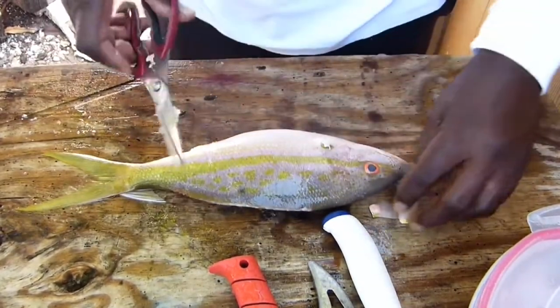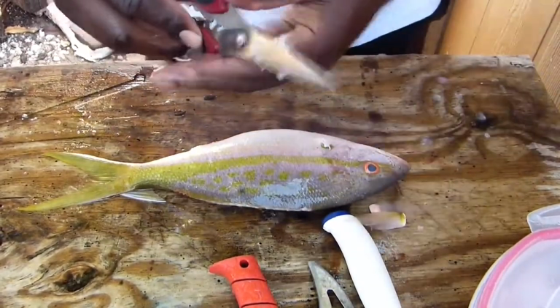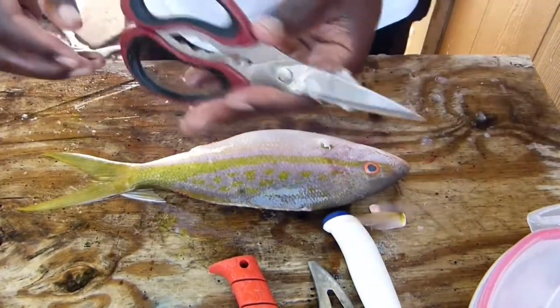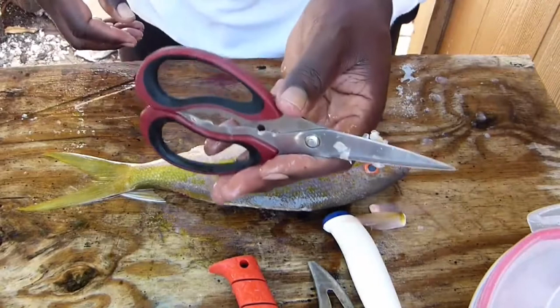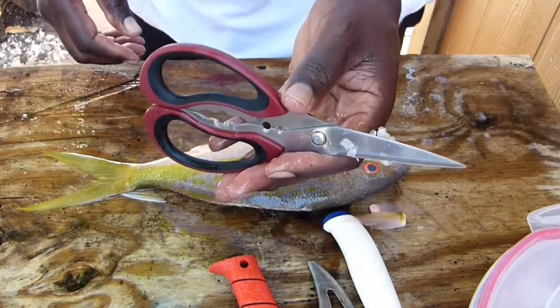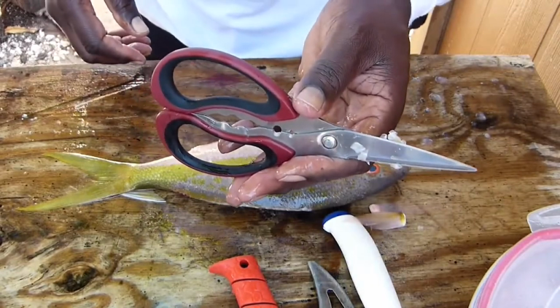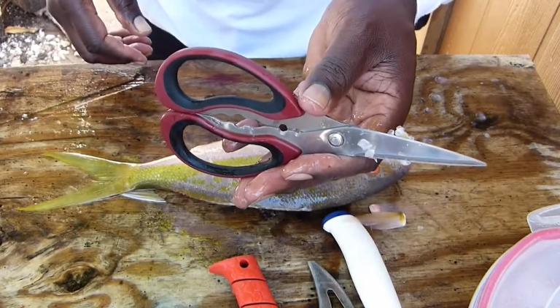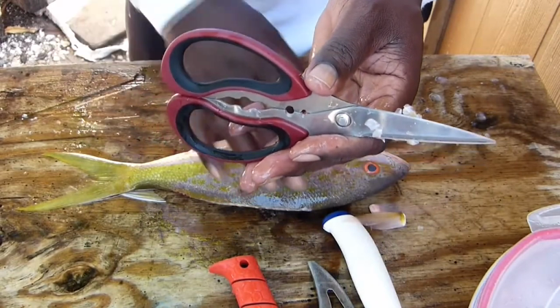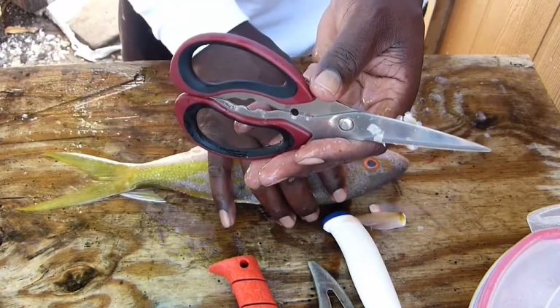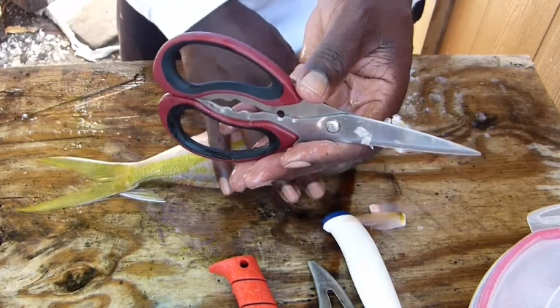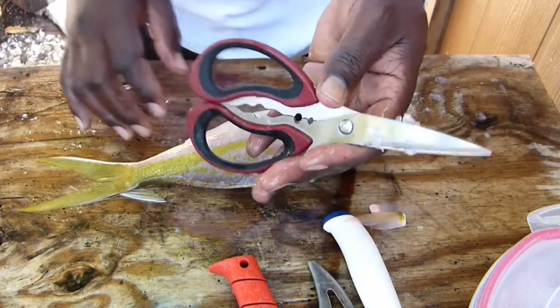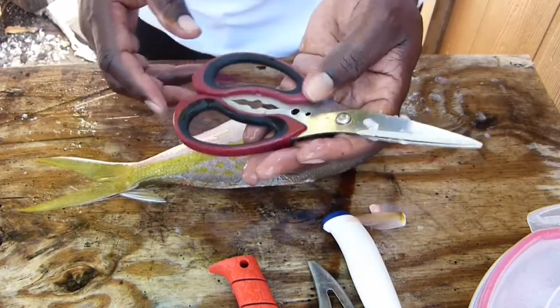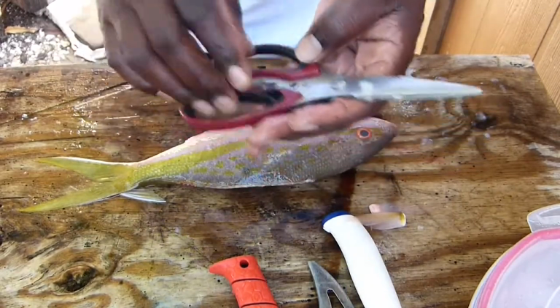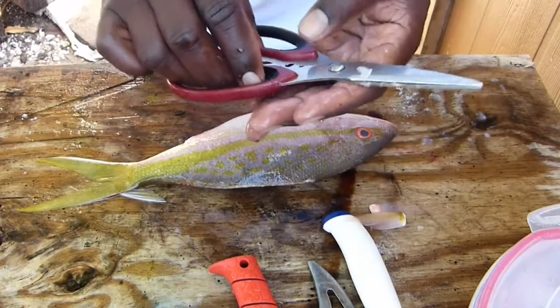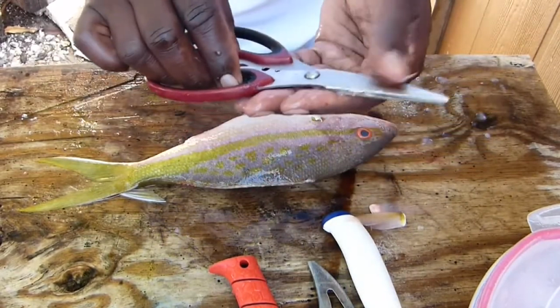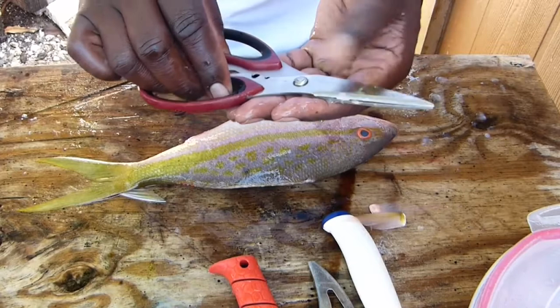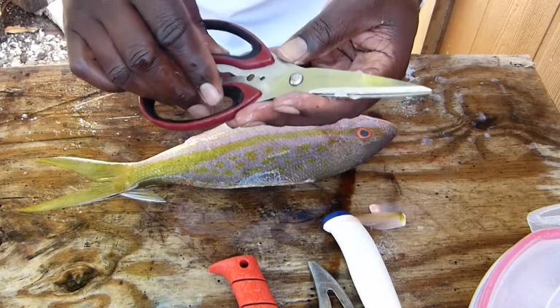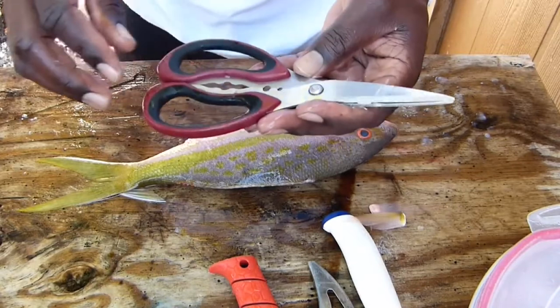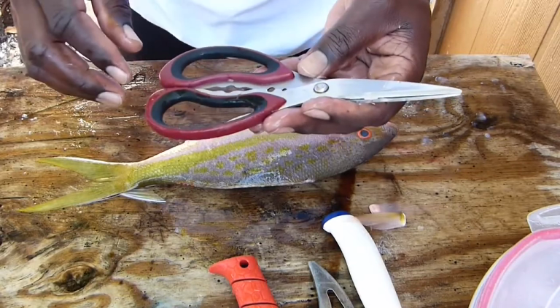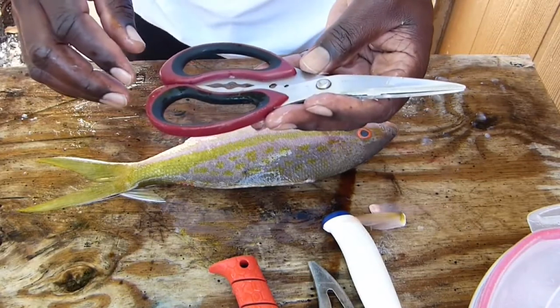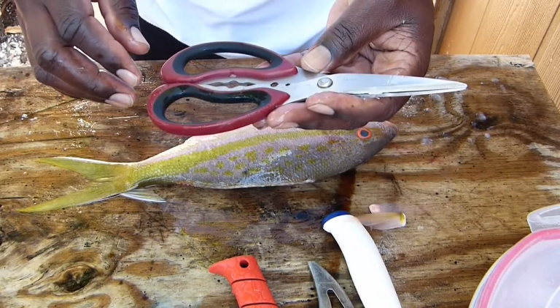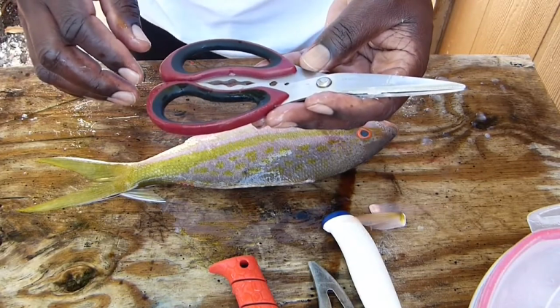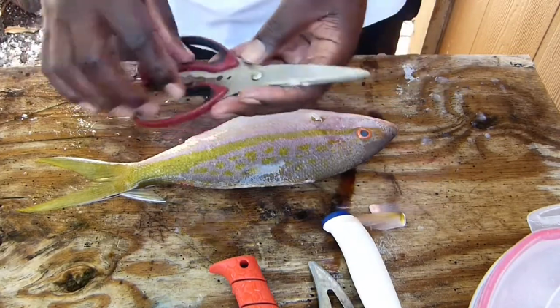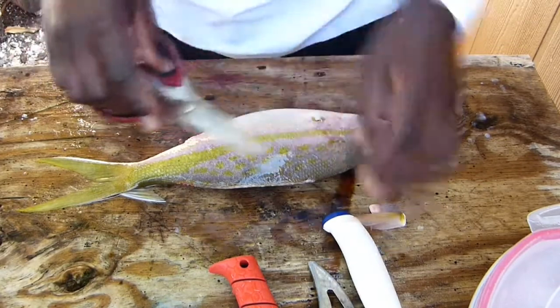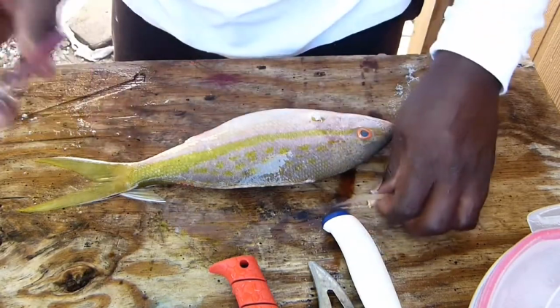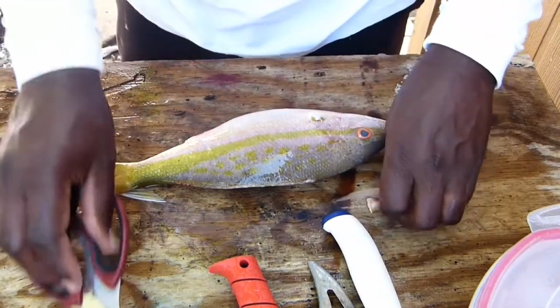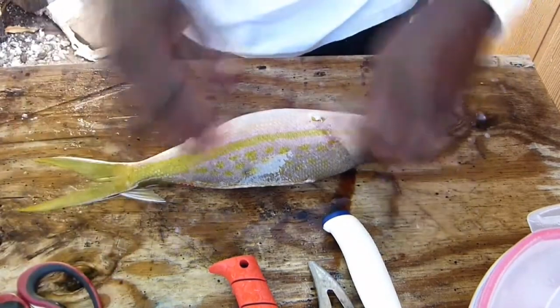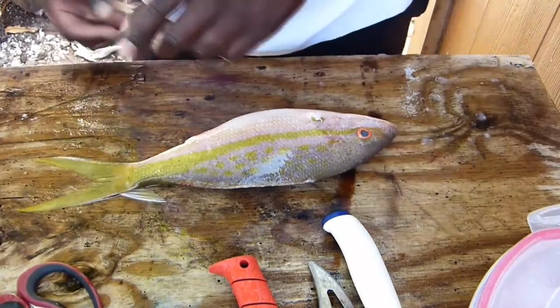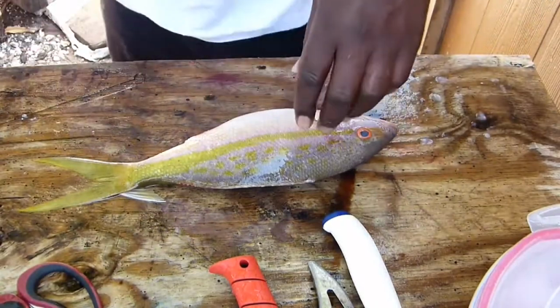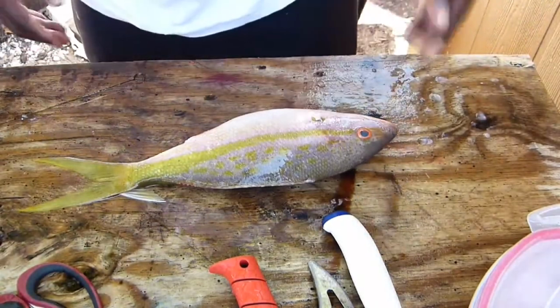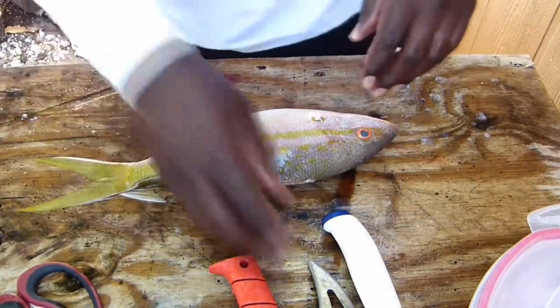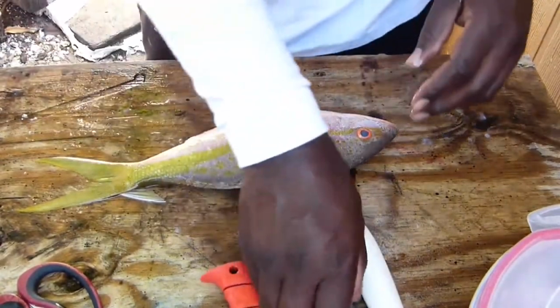These are some Fiberware — I think it's called Fiberware shears. These are sharp. Yeah, Fiberware shears. These are sharp. This is the Caribbean style.